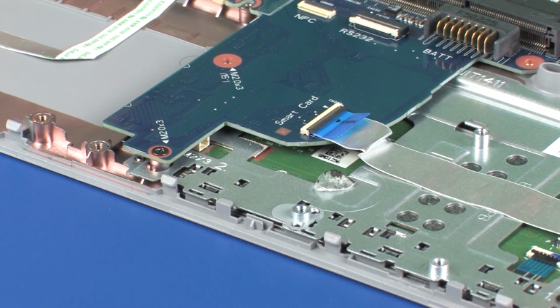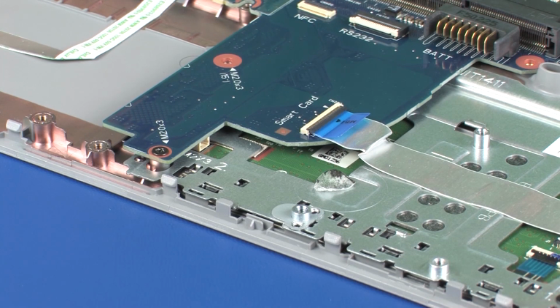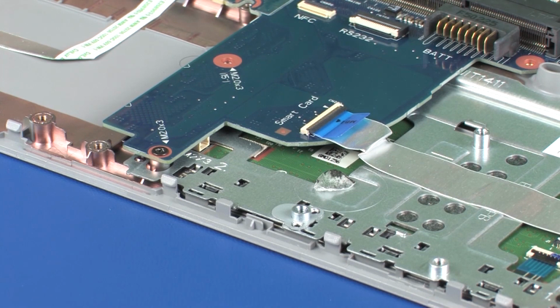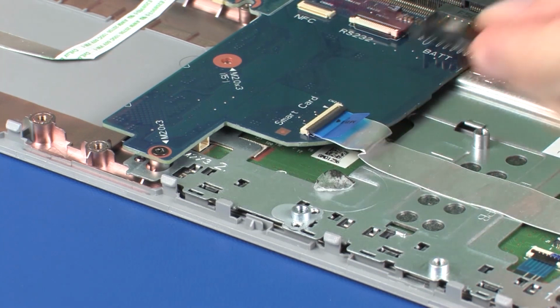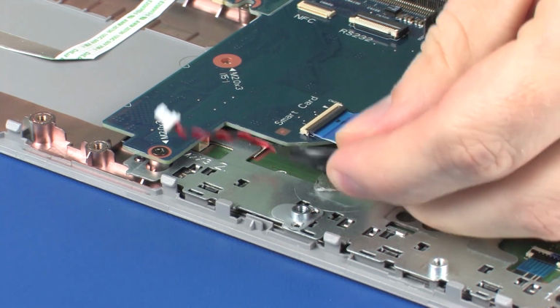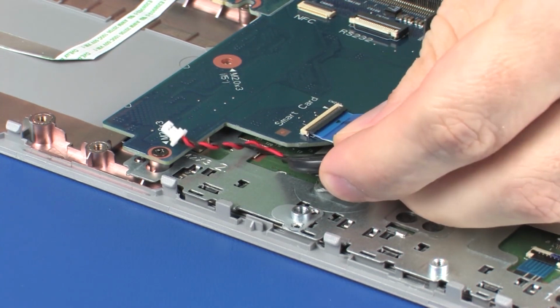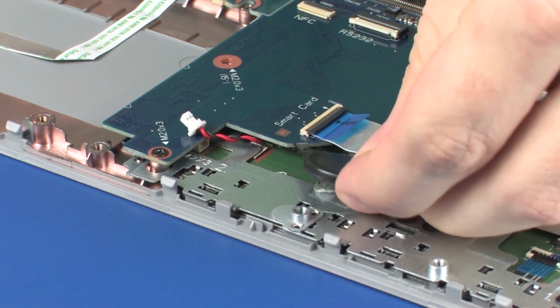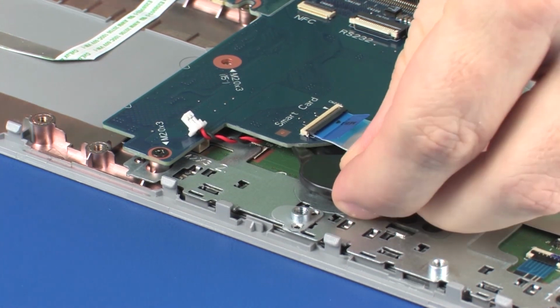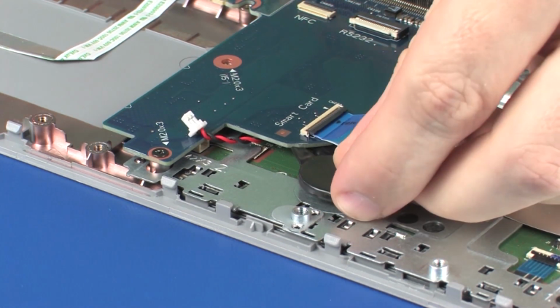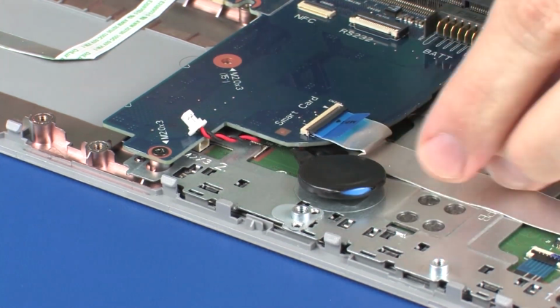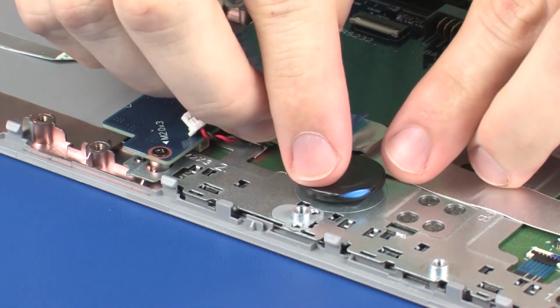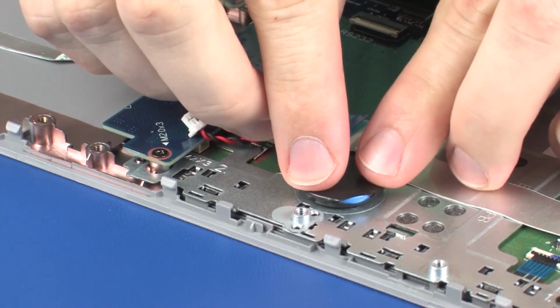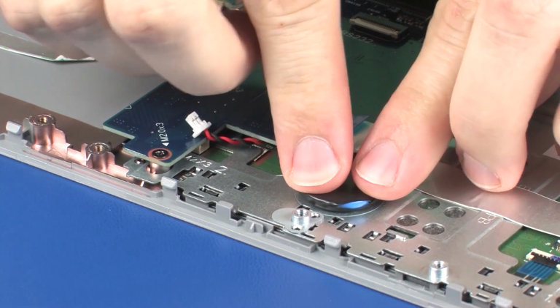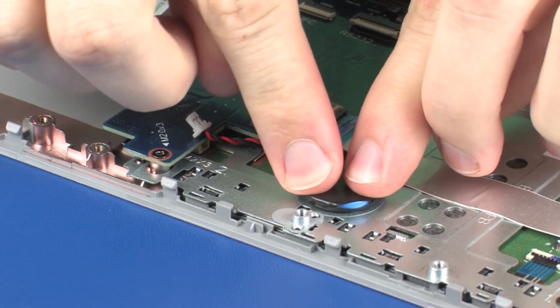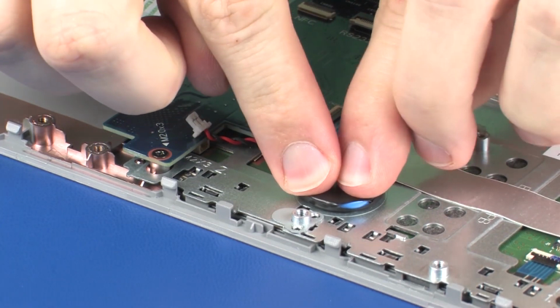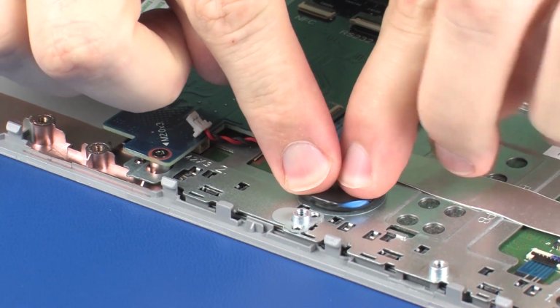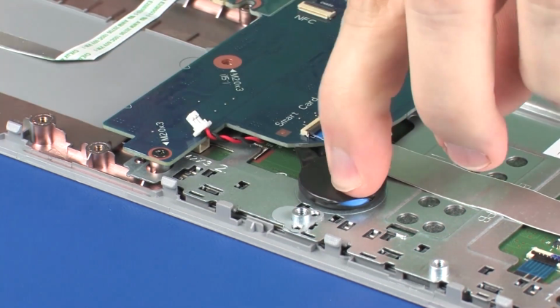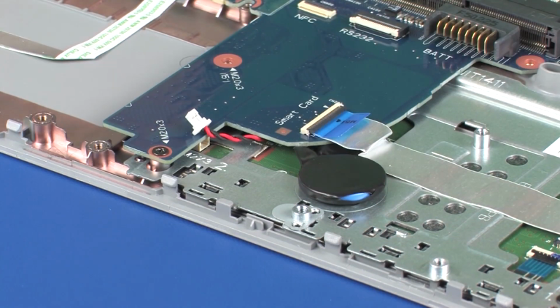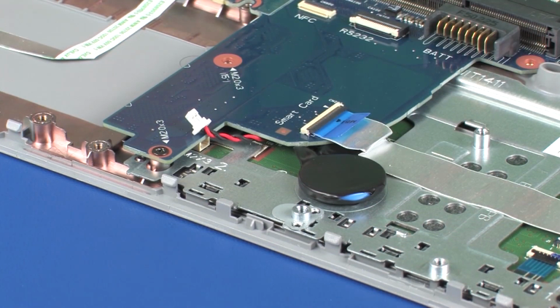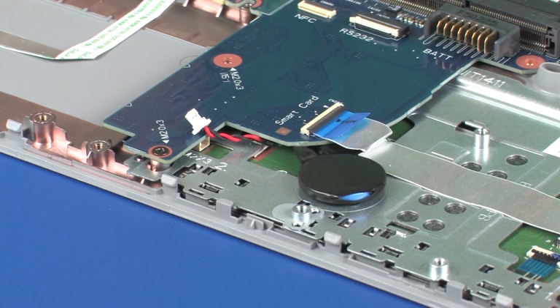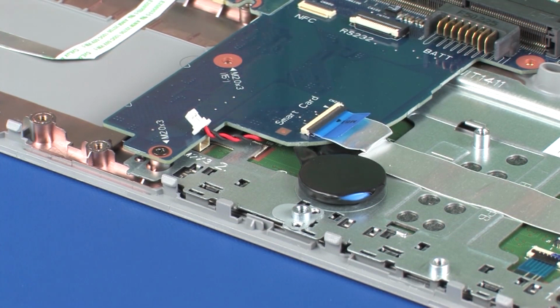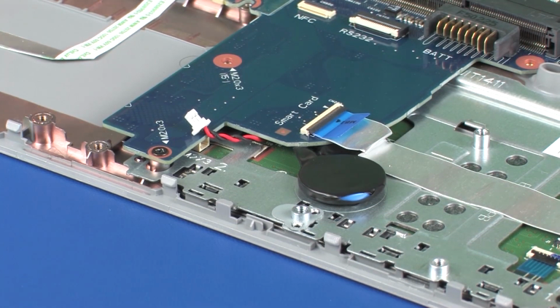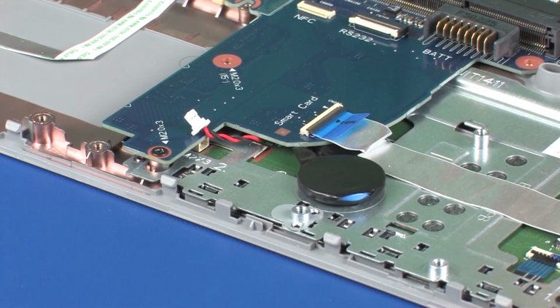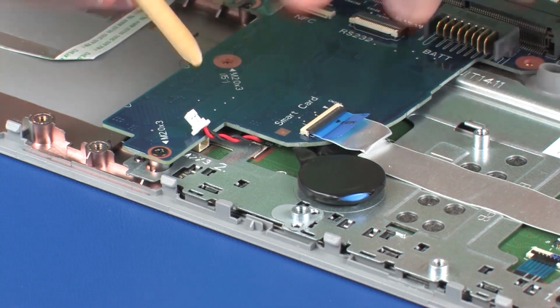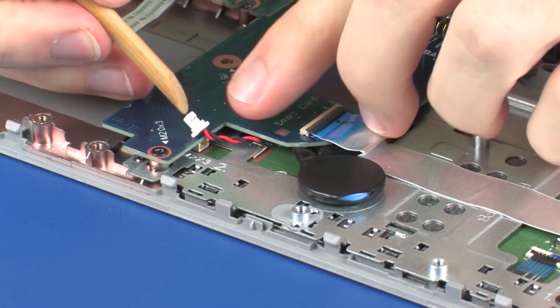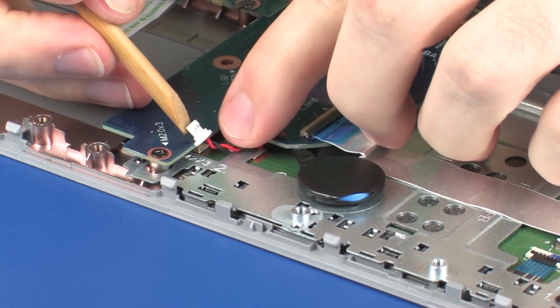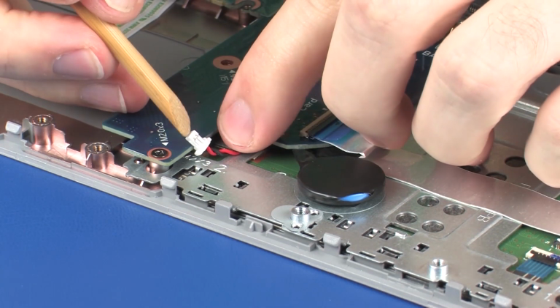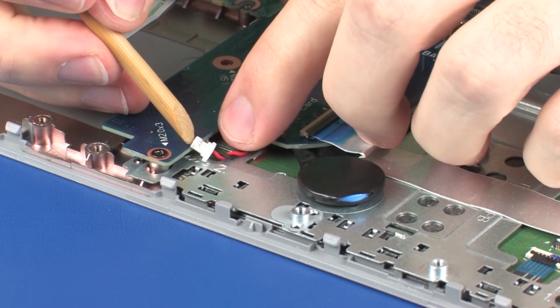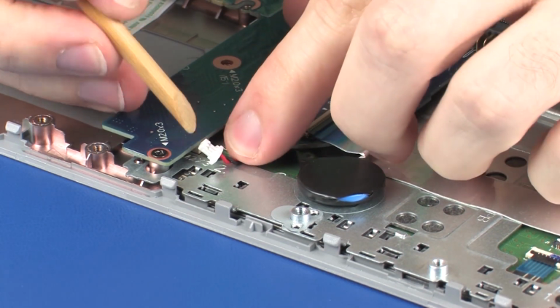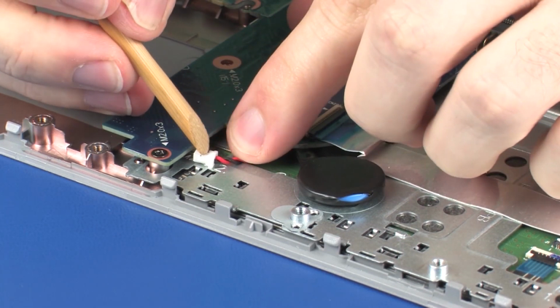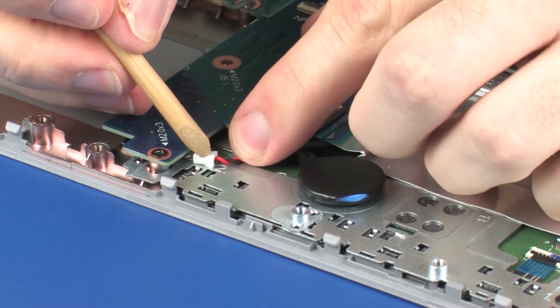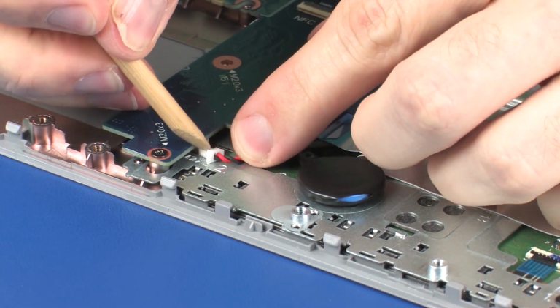Replacement. Place the RTC battery into position on the touchpad button bracket and press down to adhere it into place. Connect the RTC battery cable into its connector on the system board.